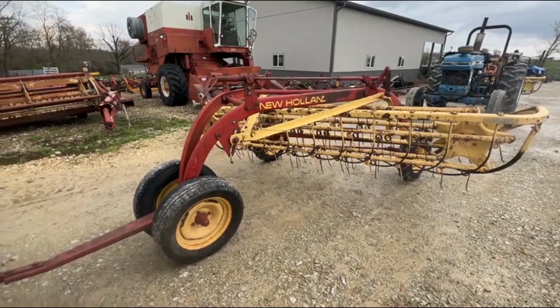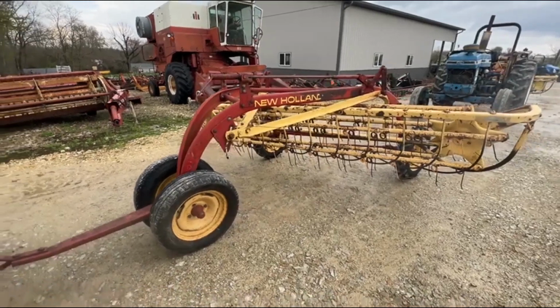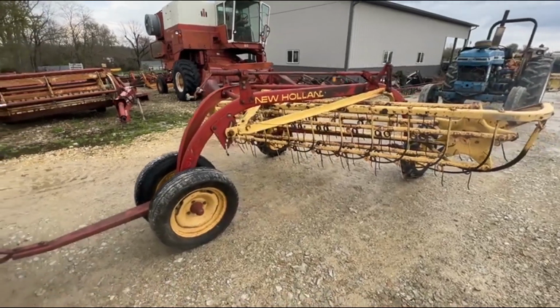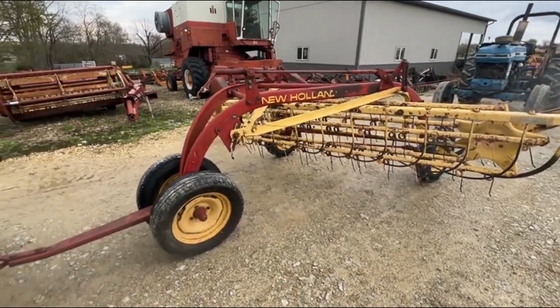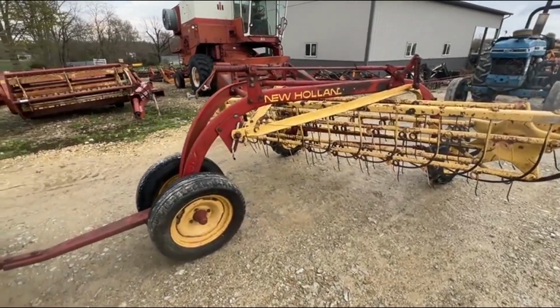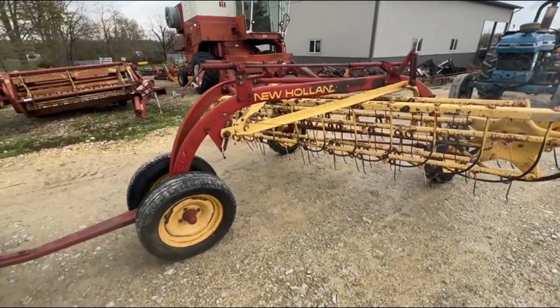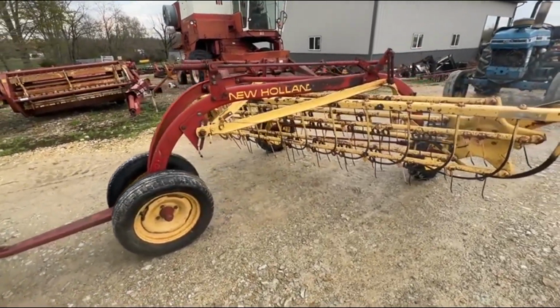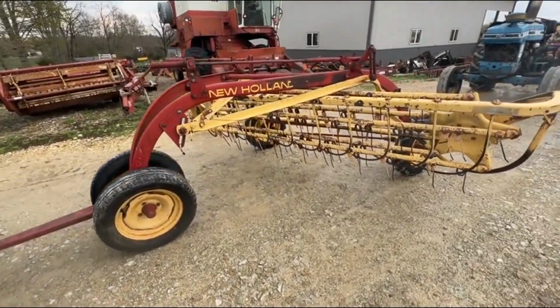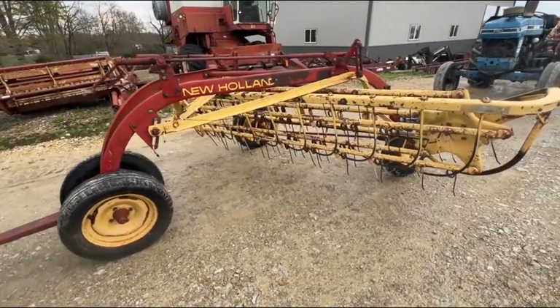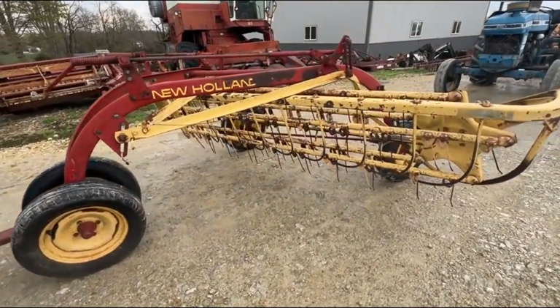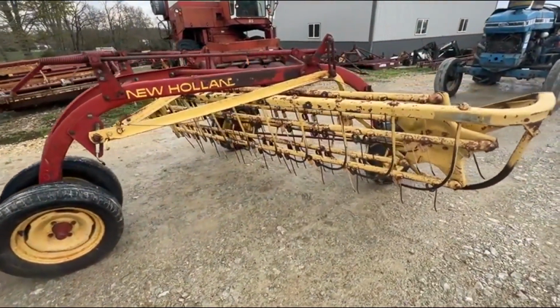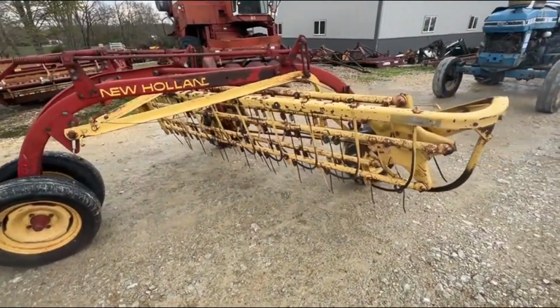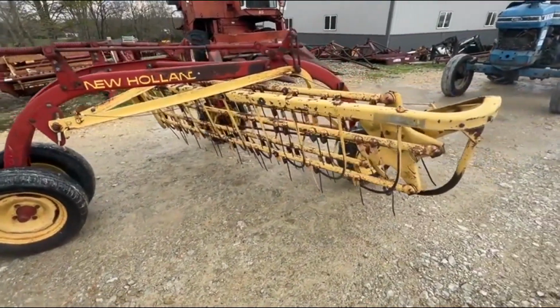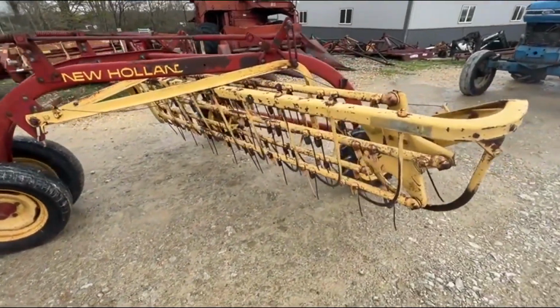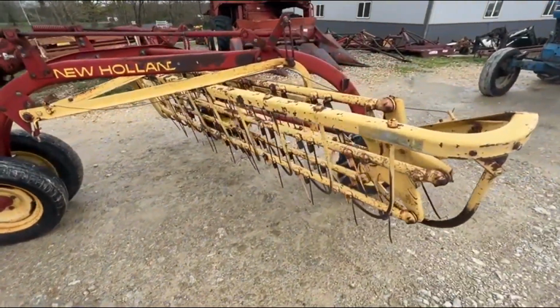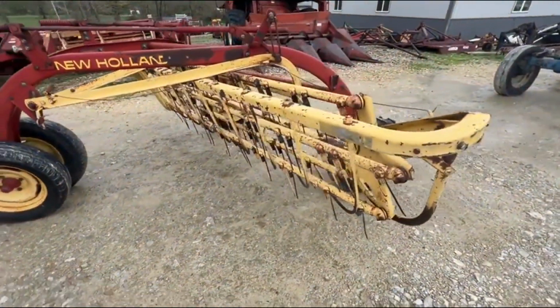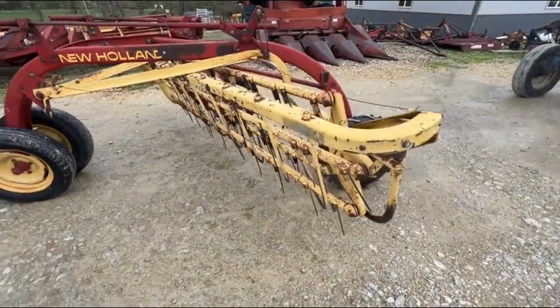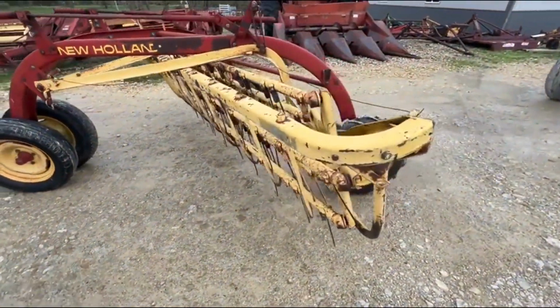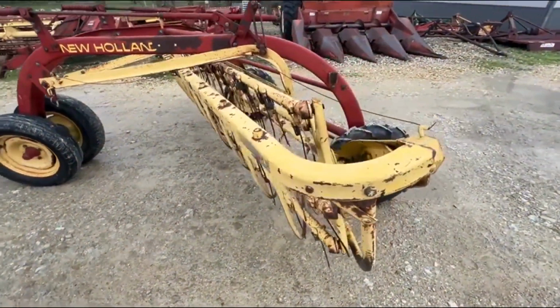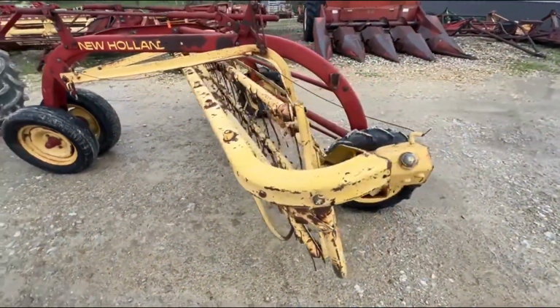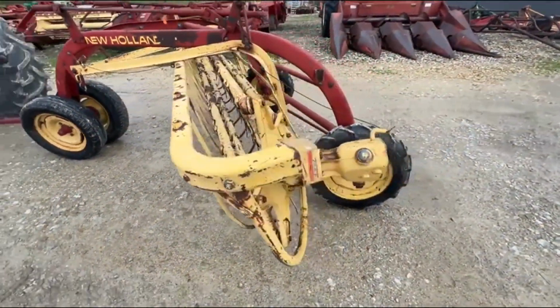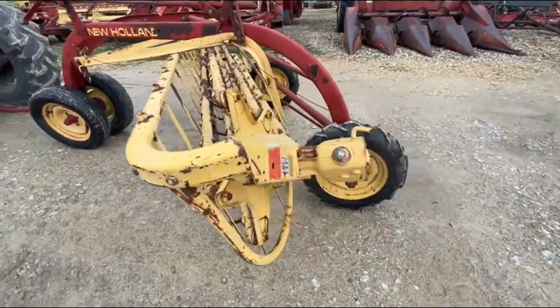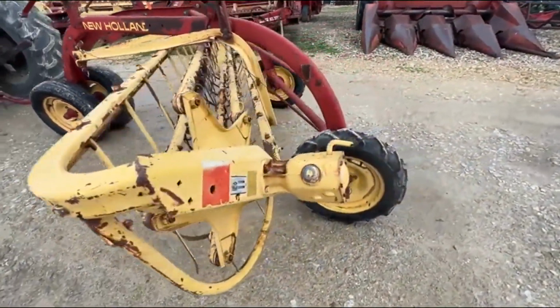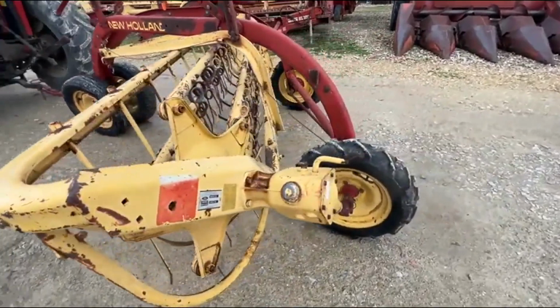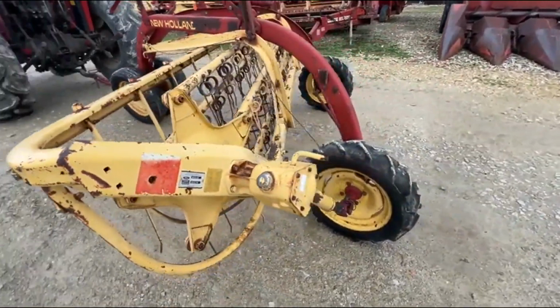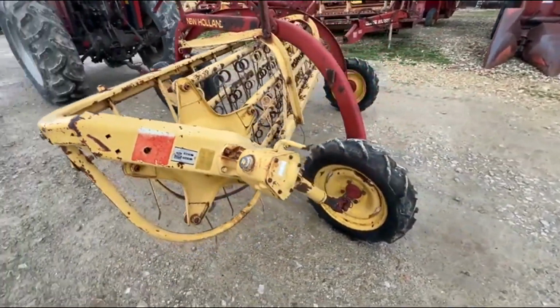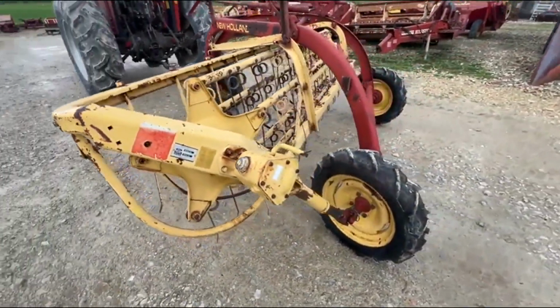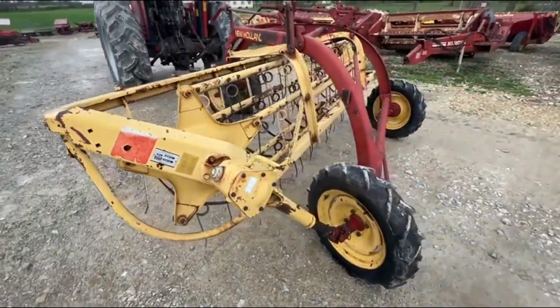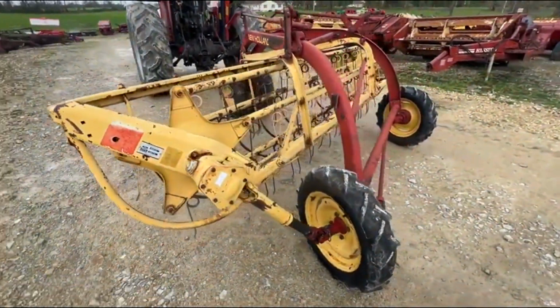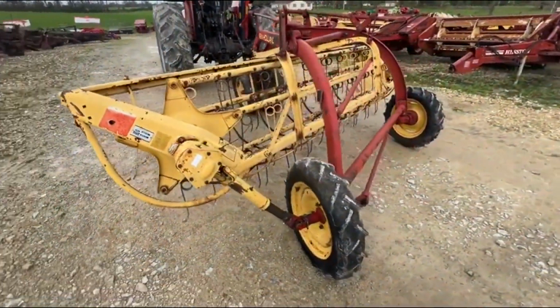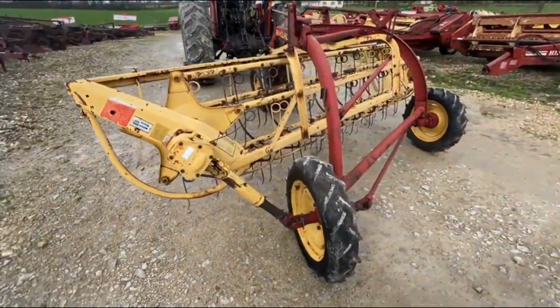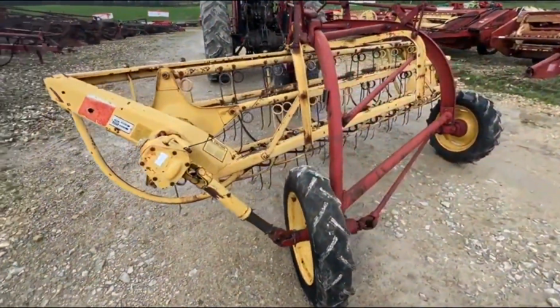Here's a very nice New Holland model 256 dolly wheel hay rake. It does have traction tires on the back. Both sides are driving like they should, gearbox is nice and tight, eight and a half foot working width.